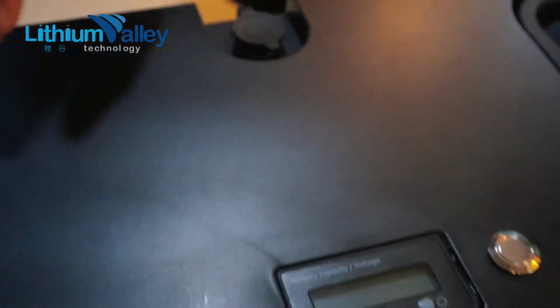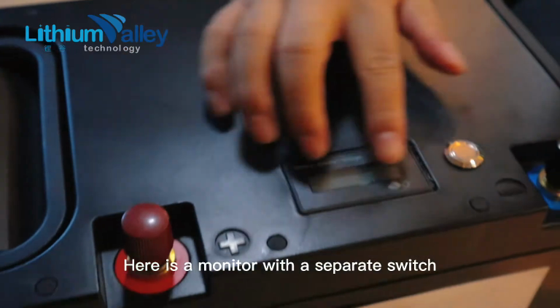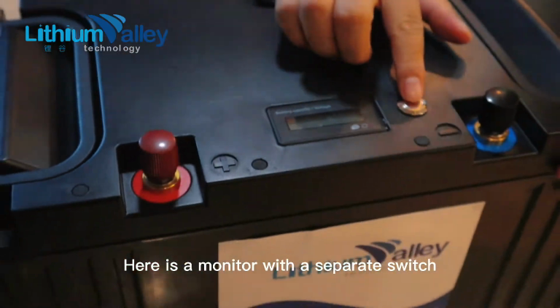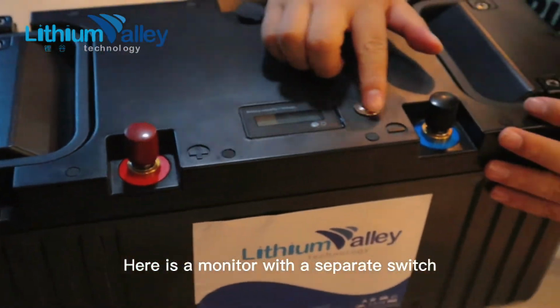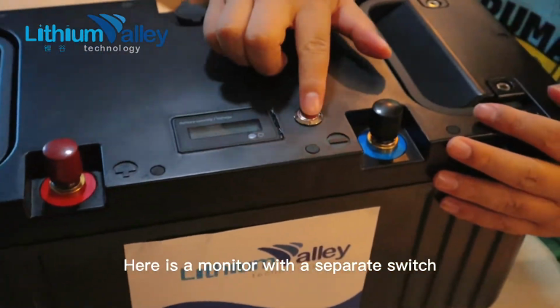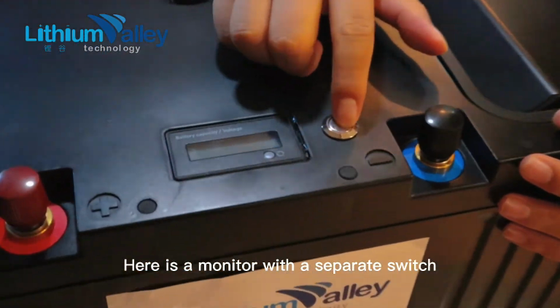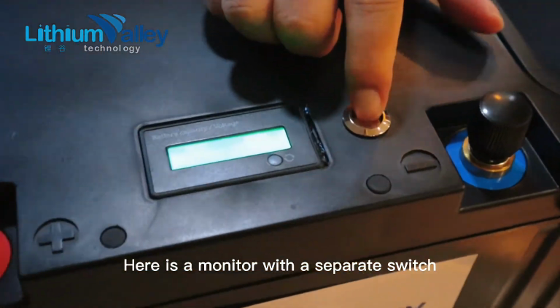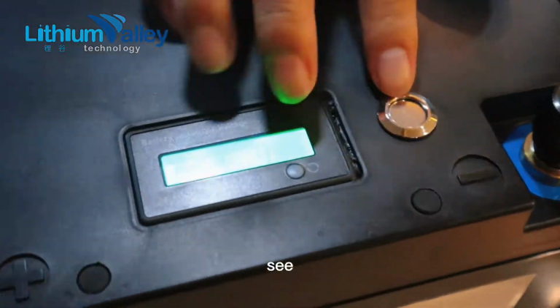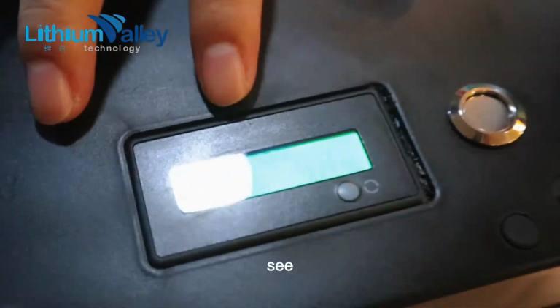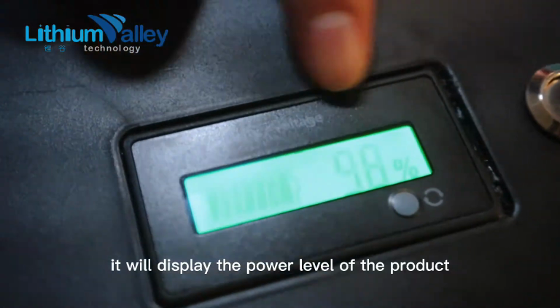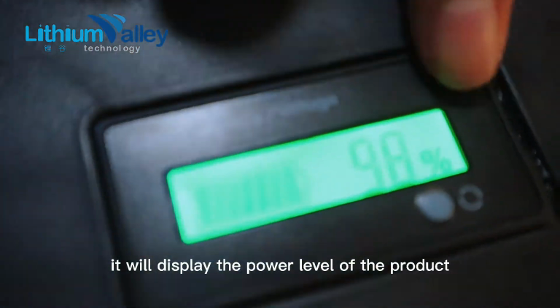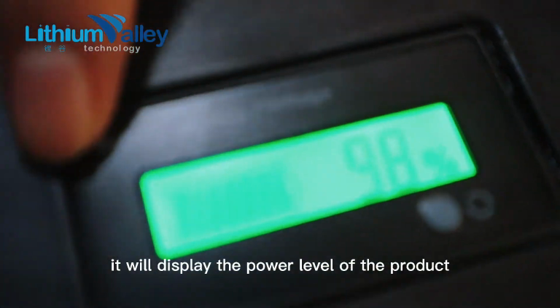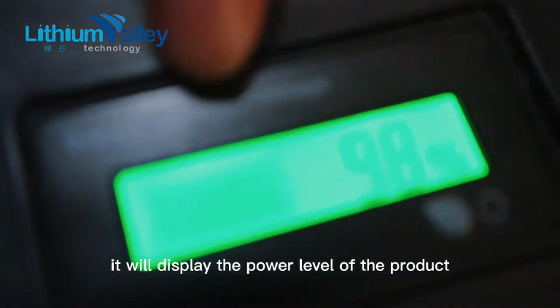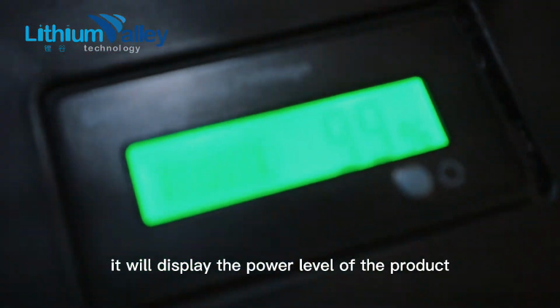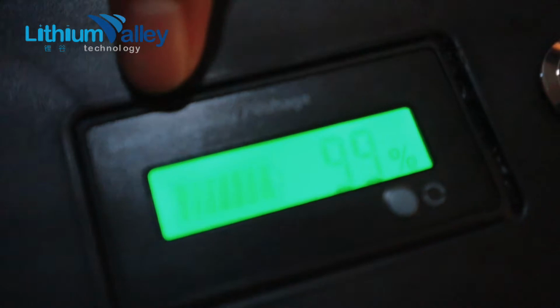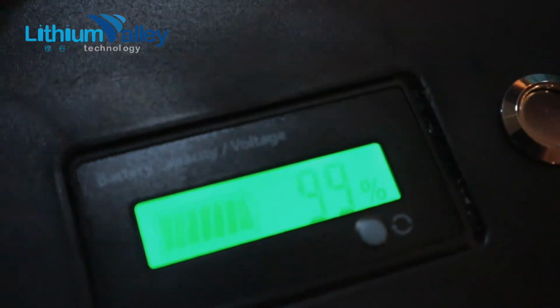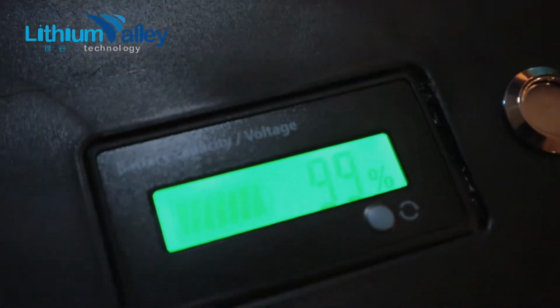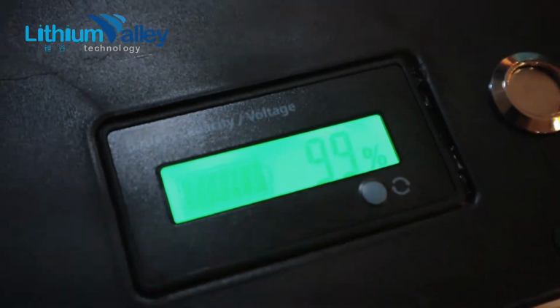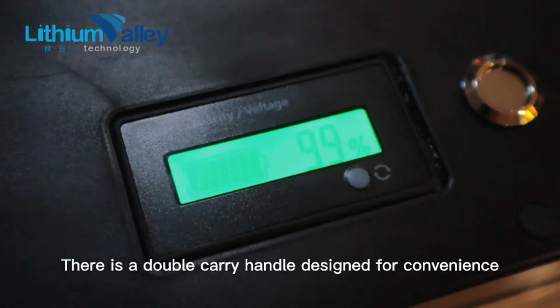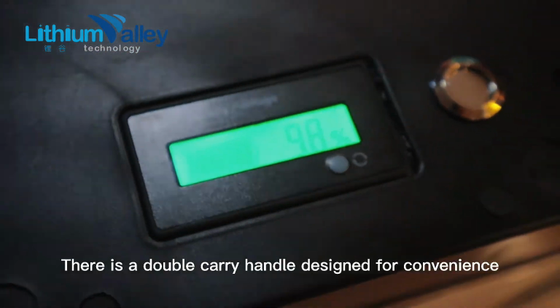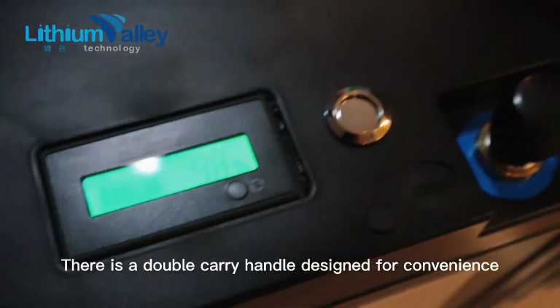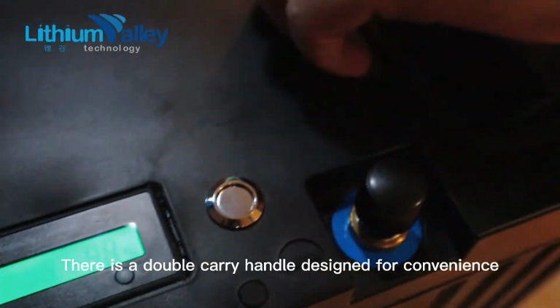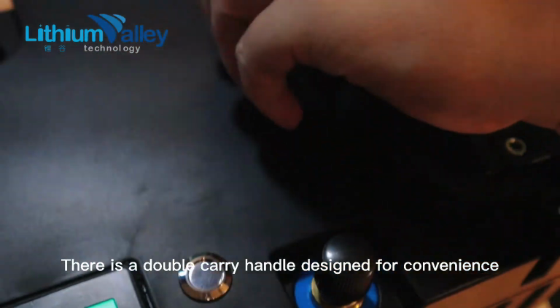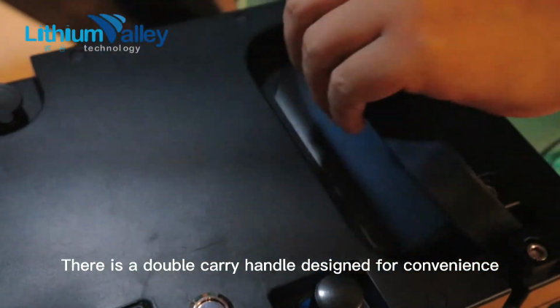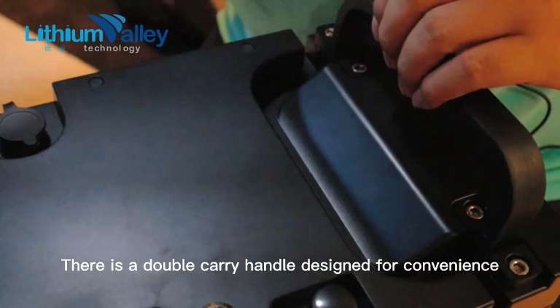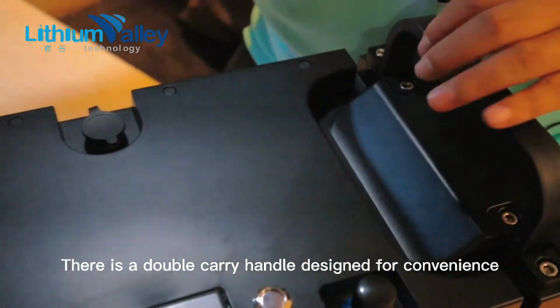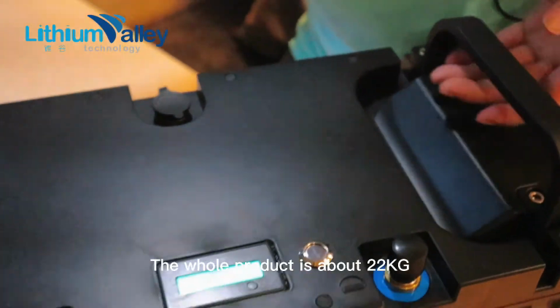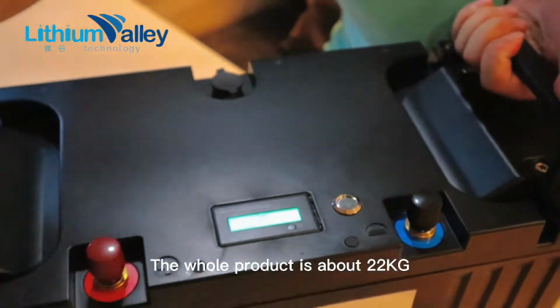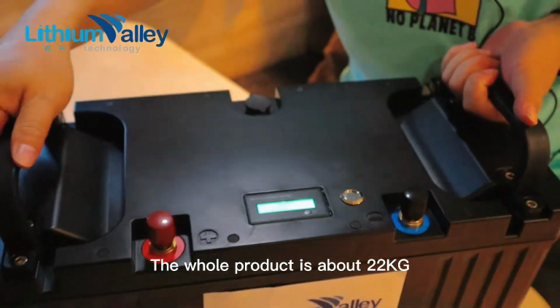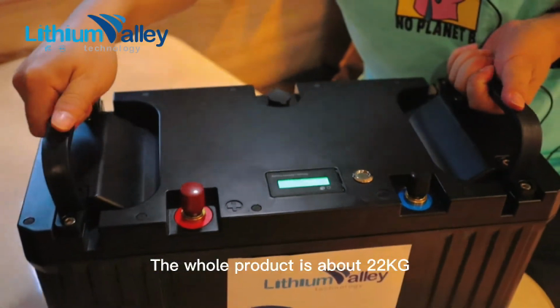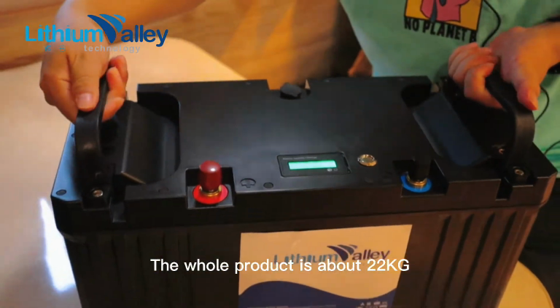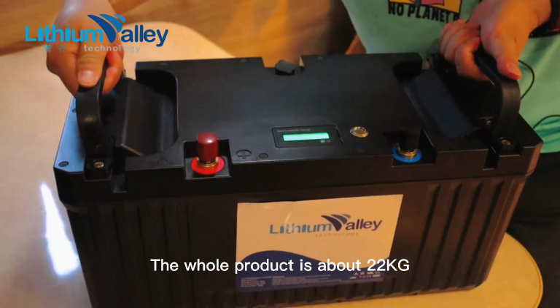Here is a monitor with a separate switch — it will display the power level of the product. There is a double carry handle designed for convenience. The whole product is about 22kg.